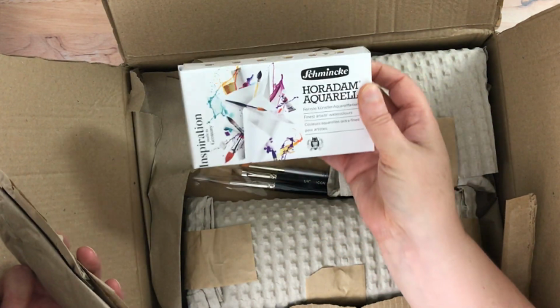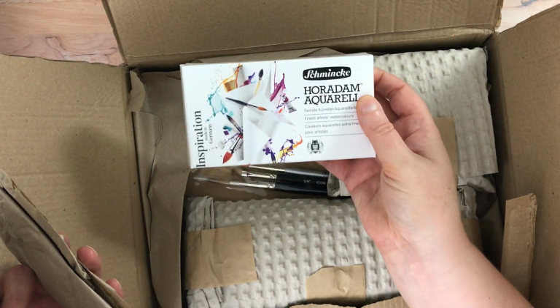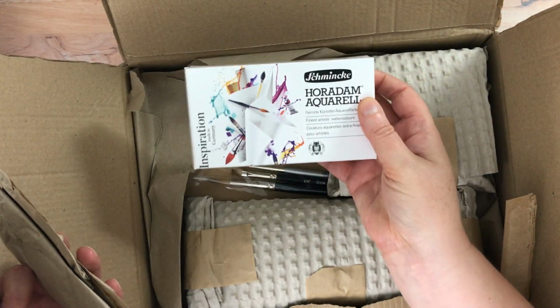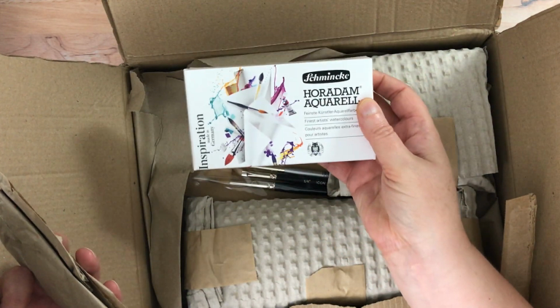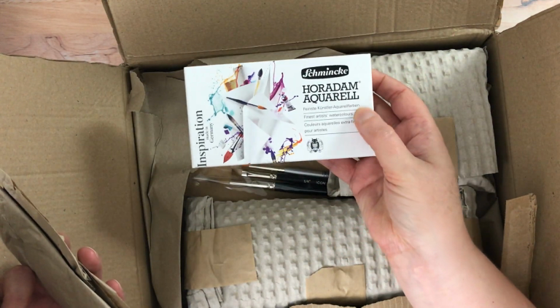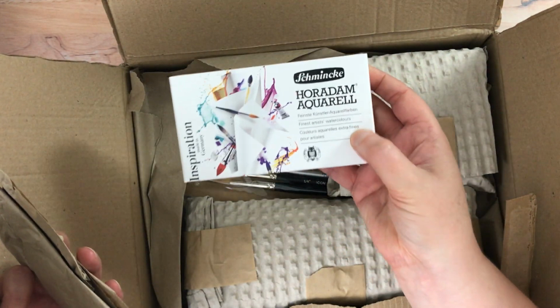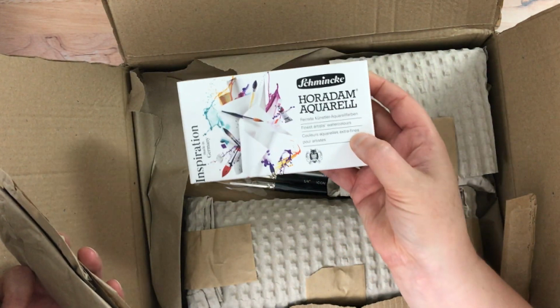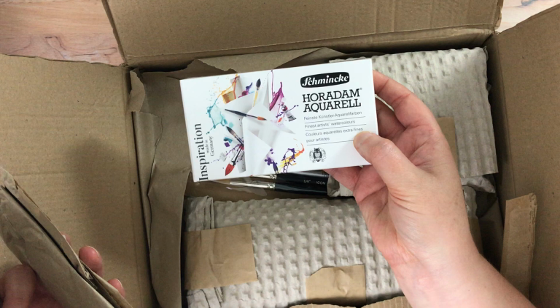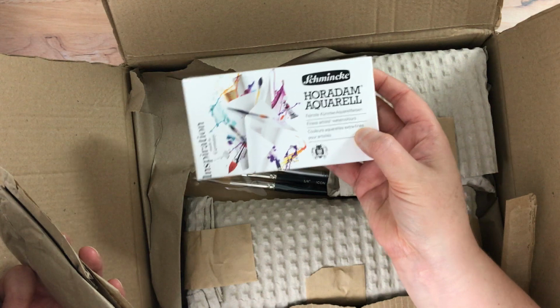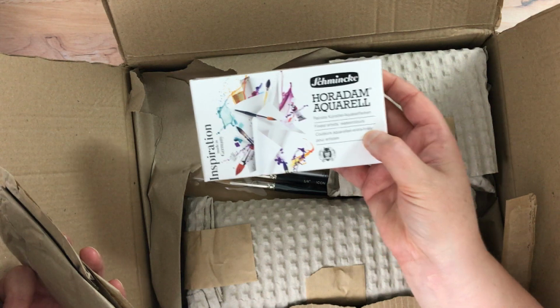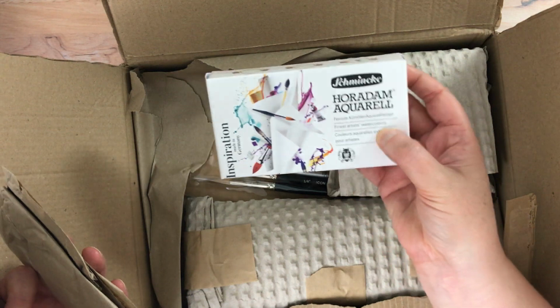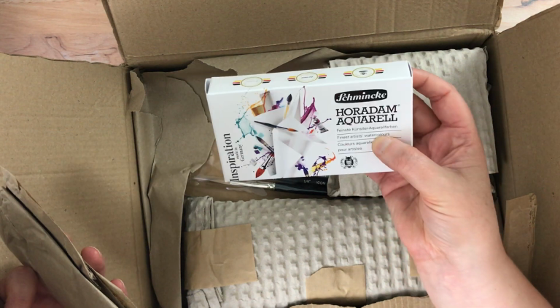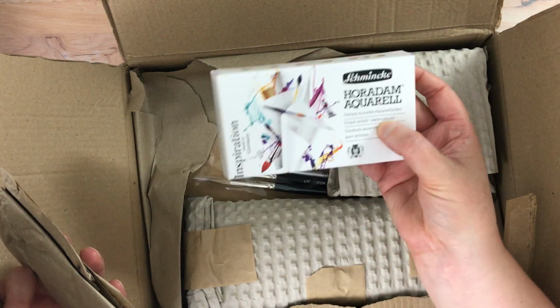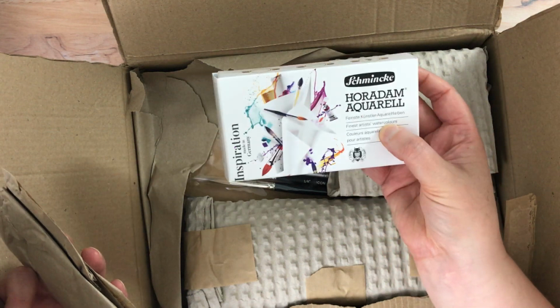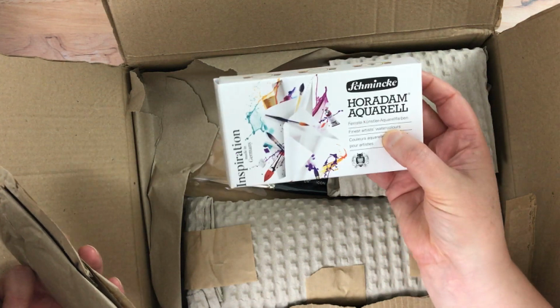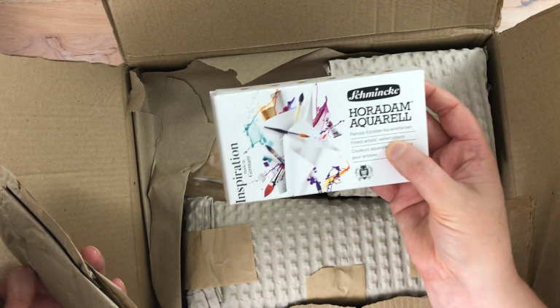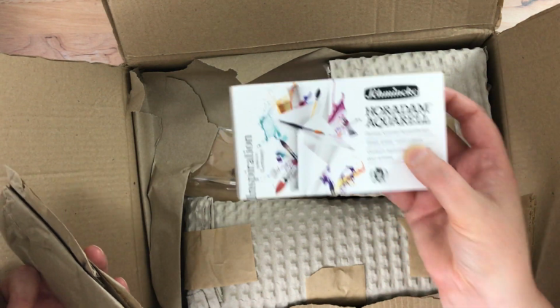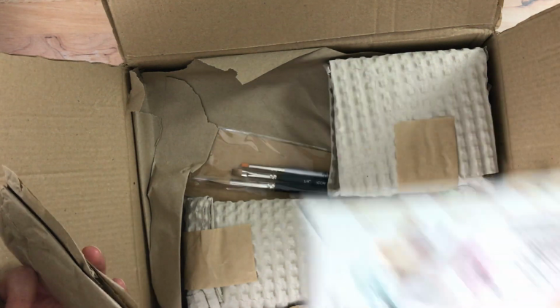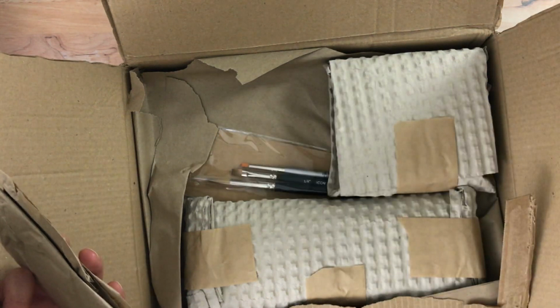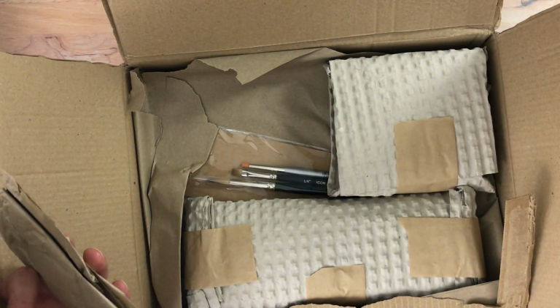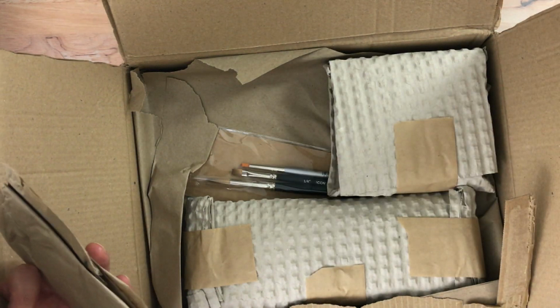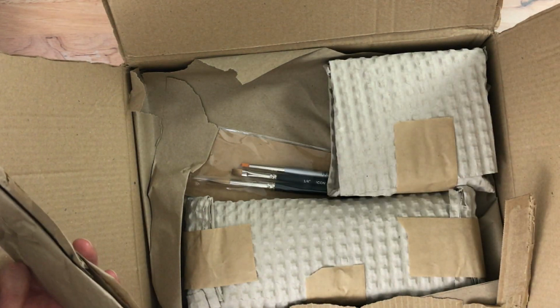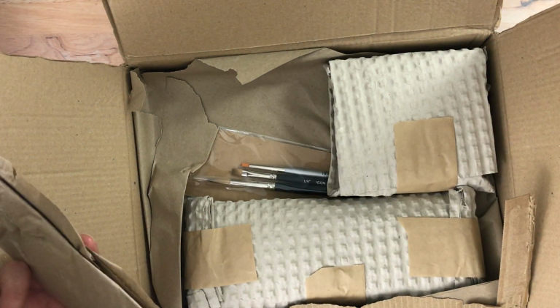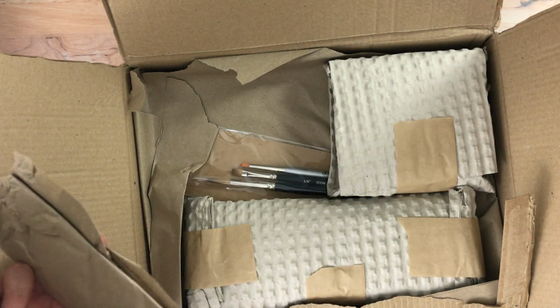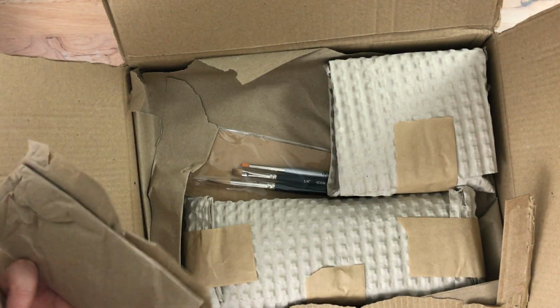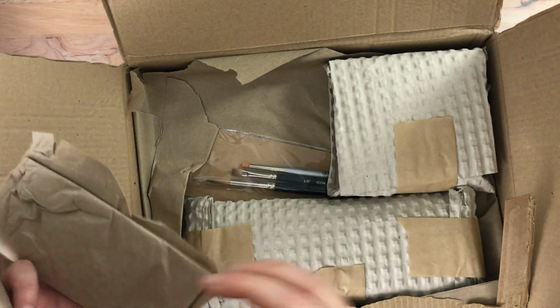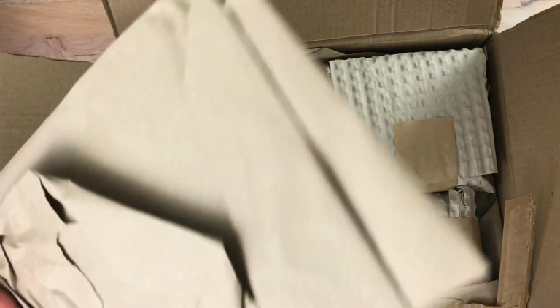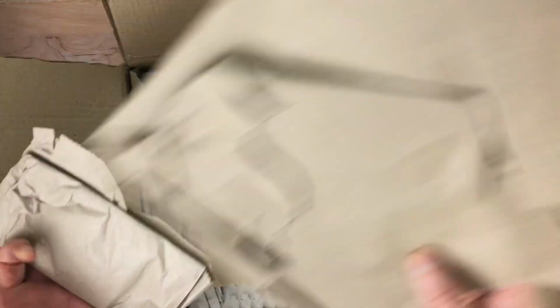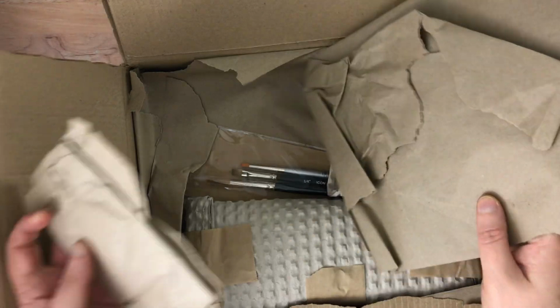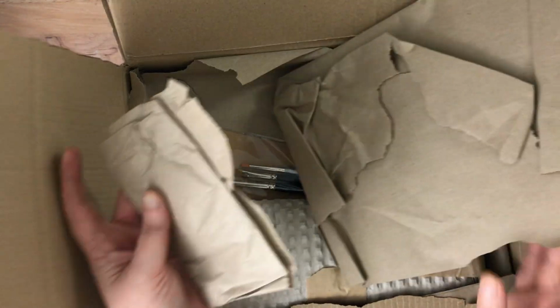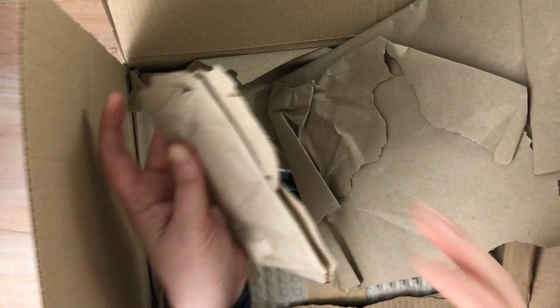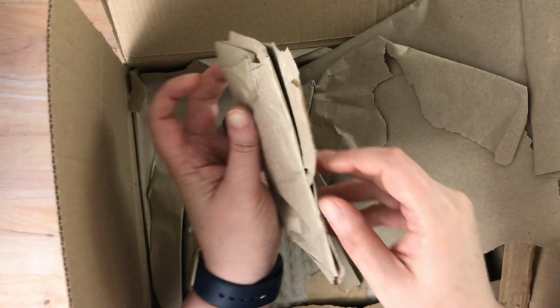So there was a big Schmincke sale, so that's why I got some of these. I'm going to put these aside and then I'll bring them back out to show you.